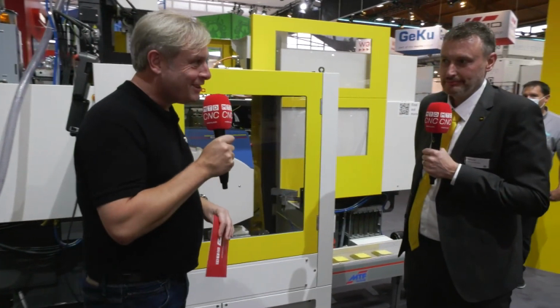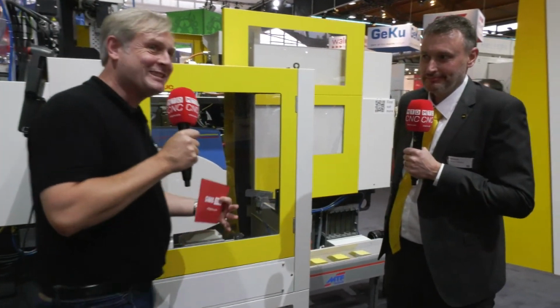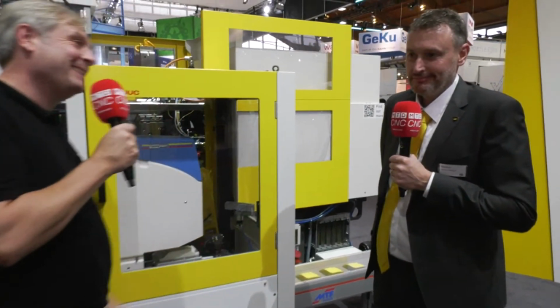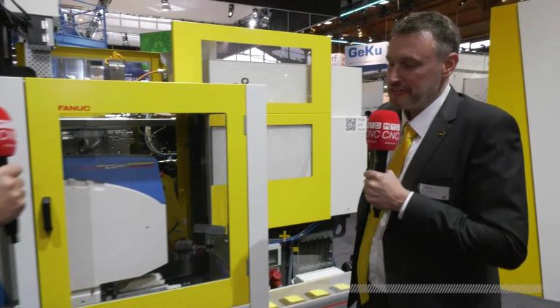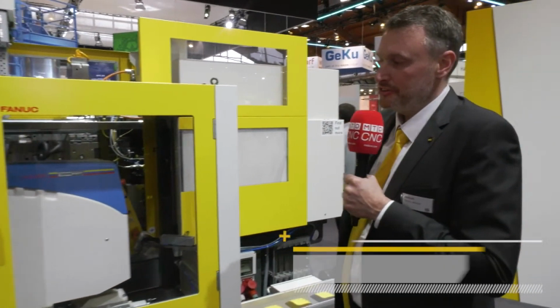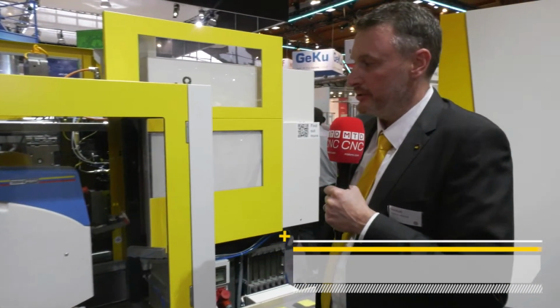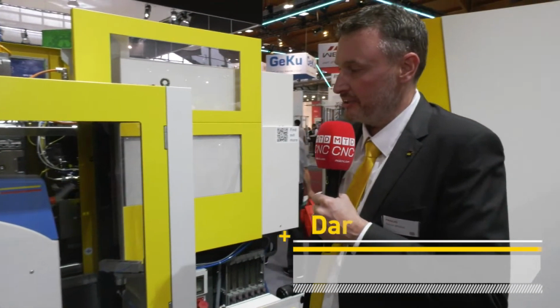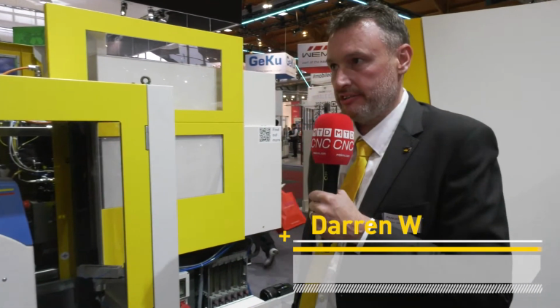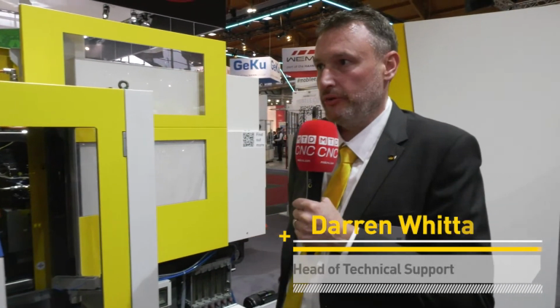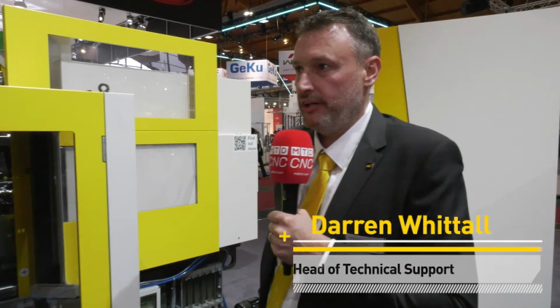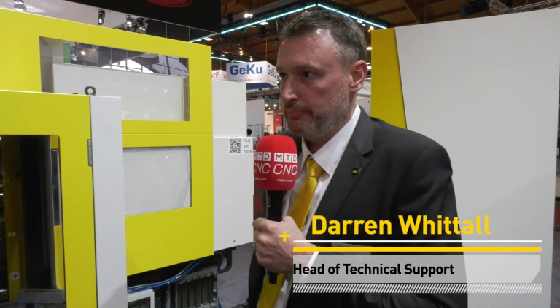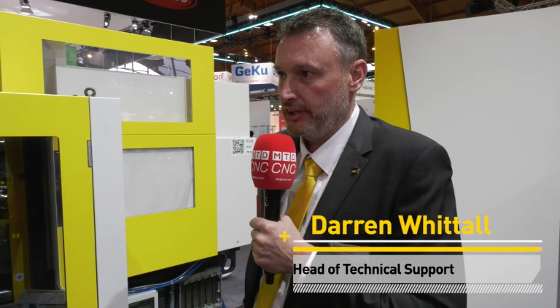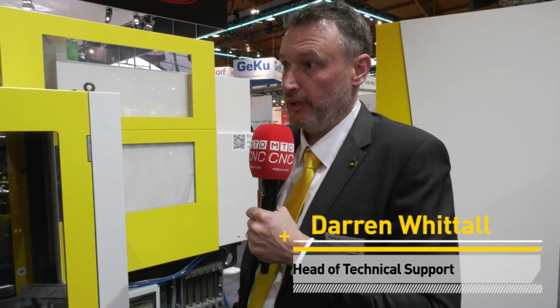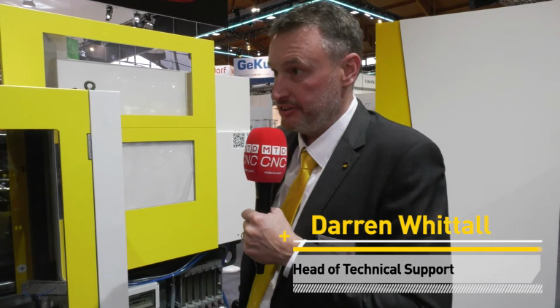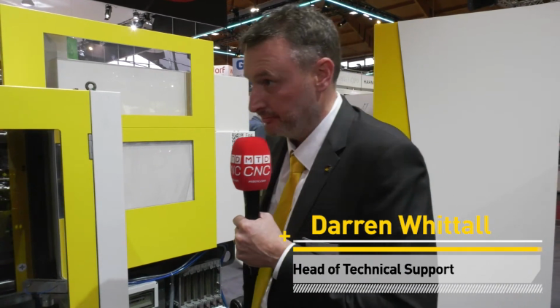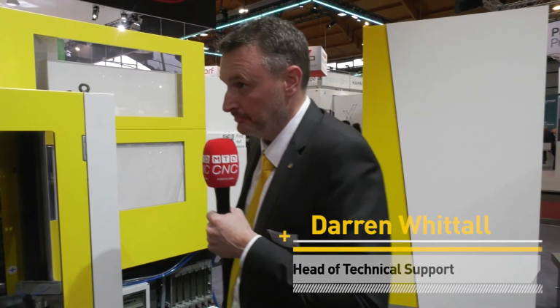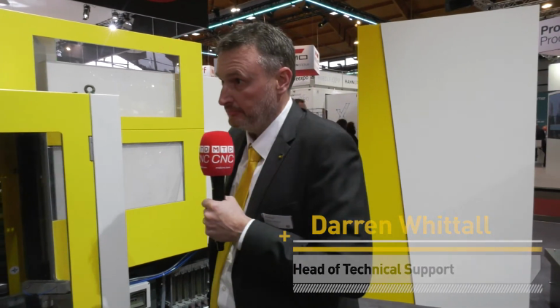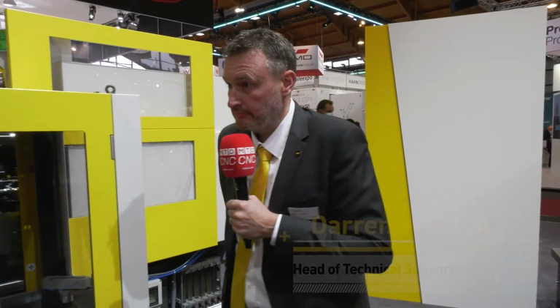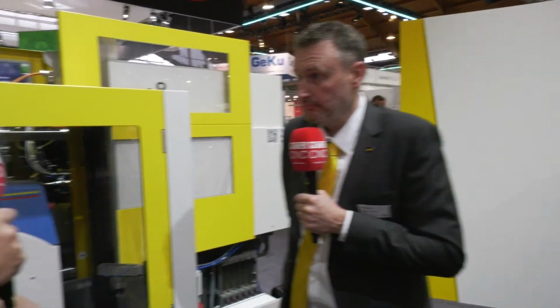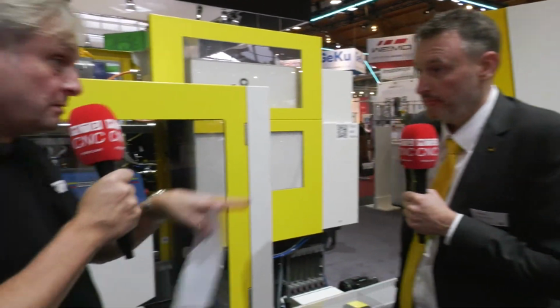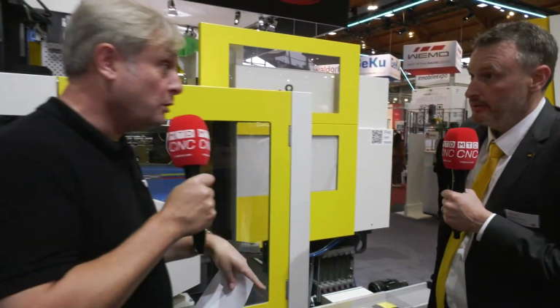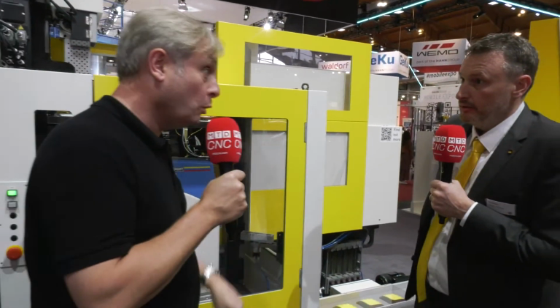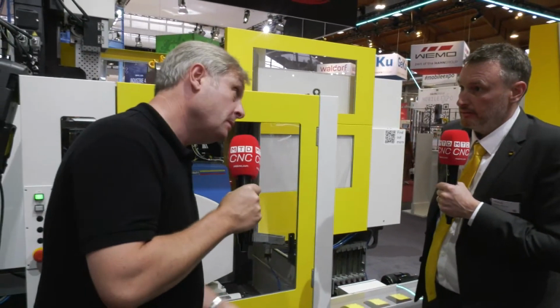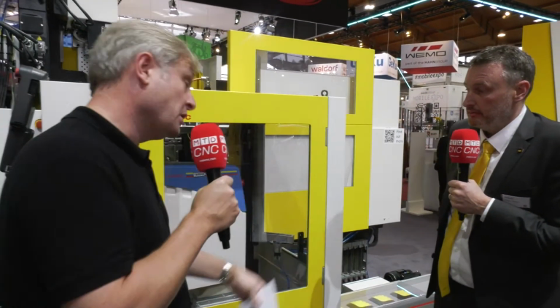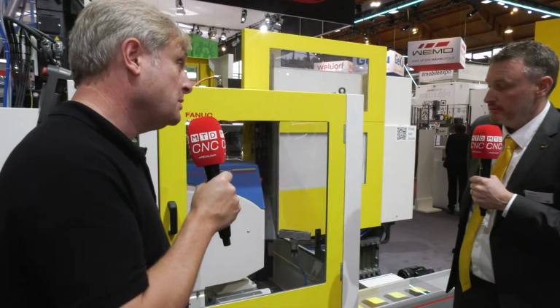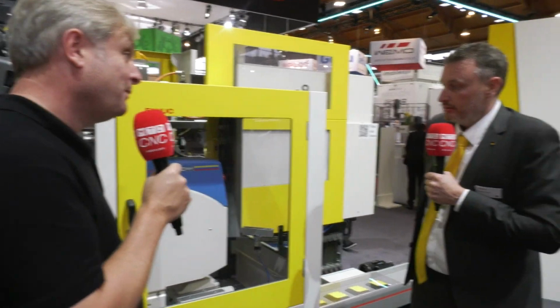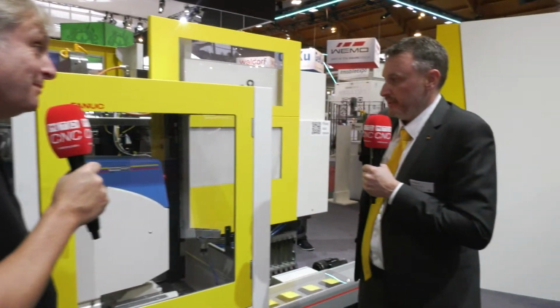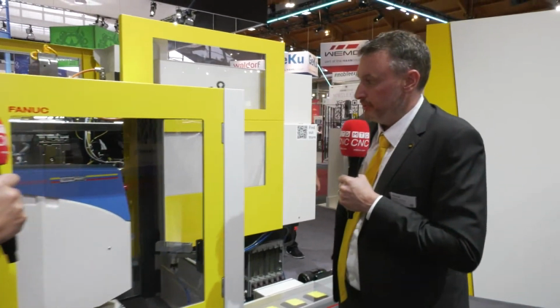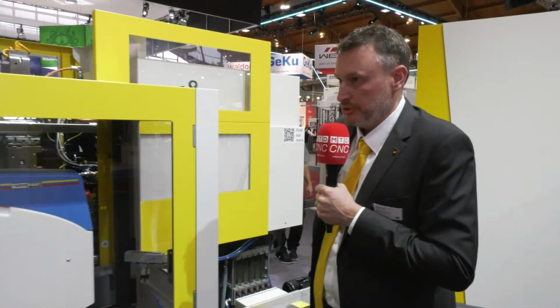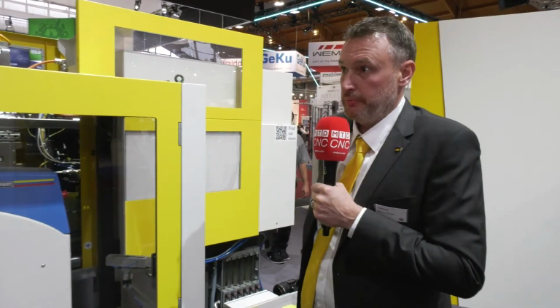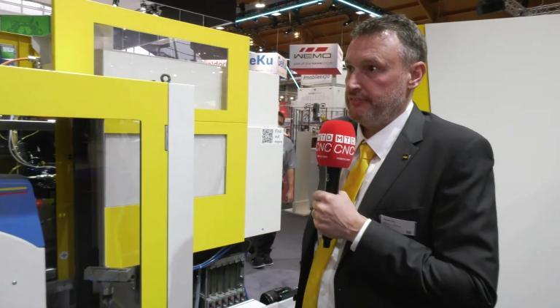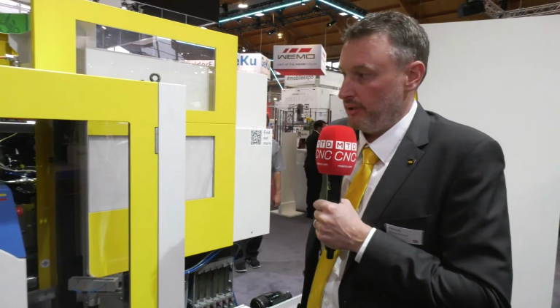QSSR — what is it? Quite simply, QSSR stands for Quick Simple Startup Robotization. Basically getting a robot solution for your injection molding system, to be able to automate your process very quickly.